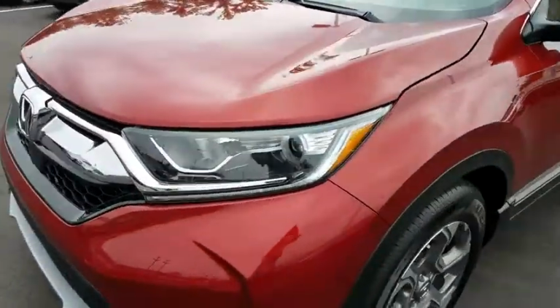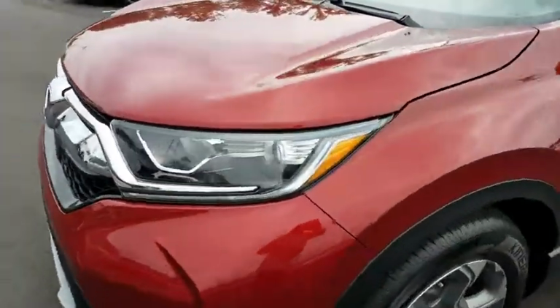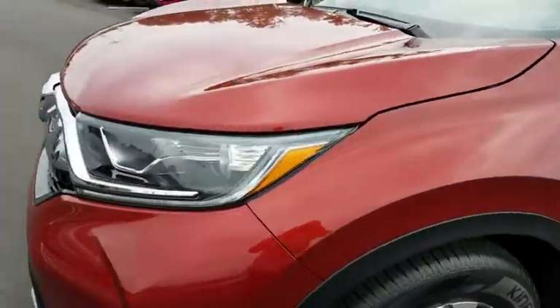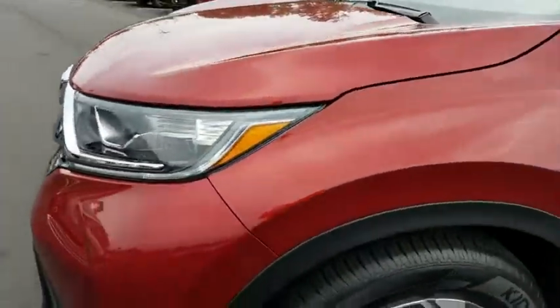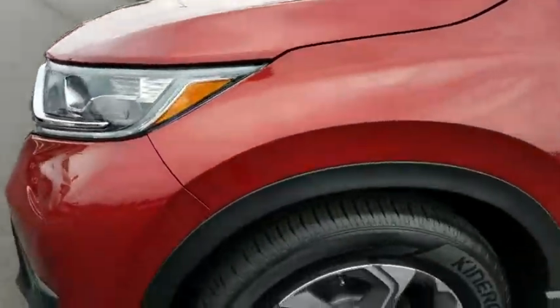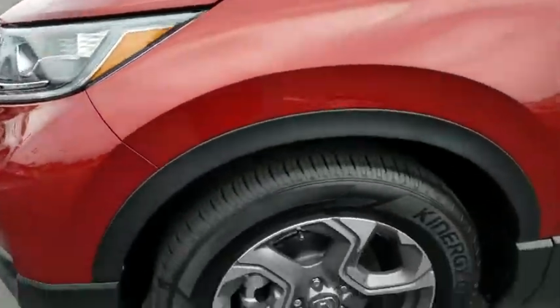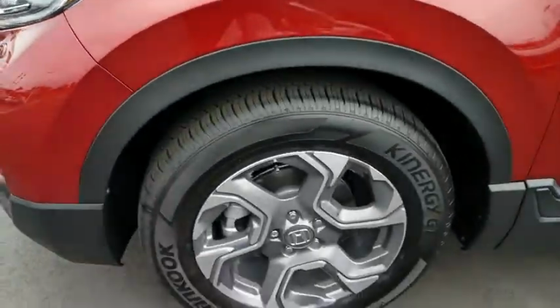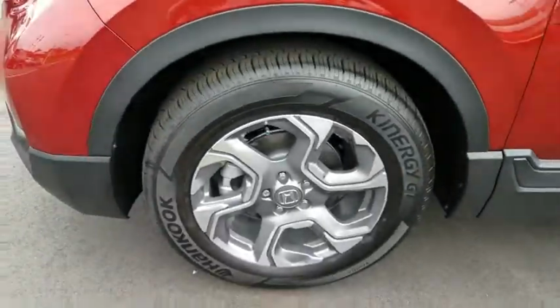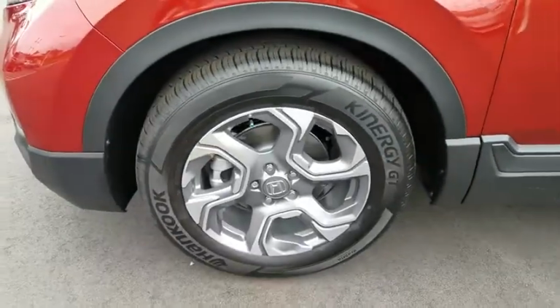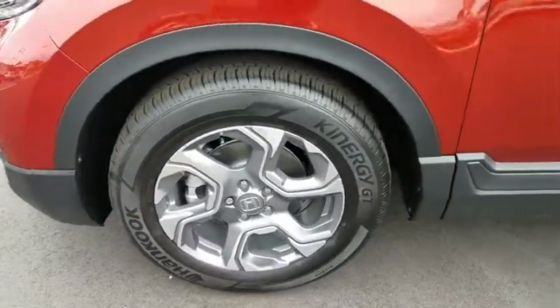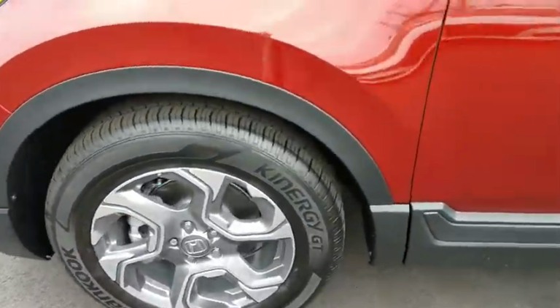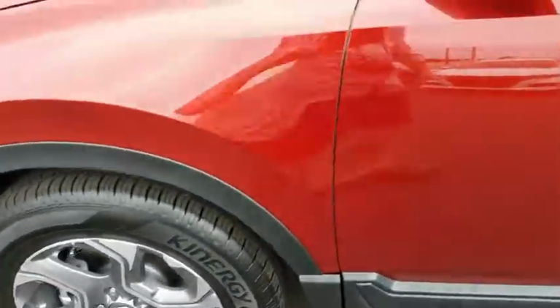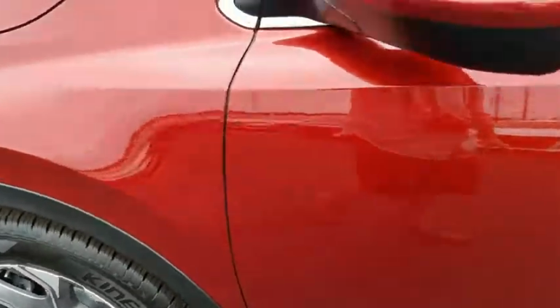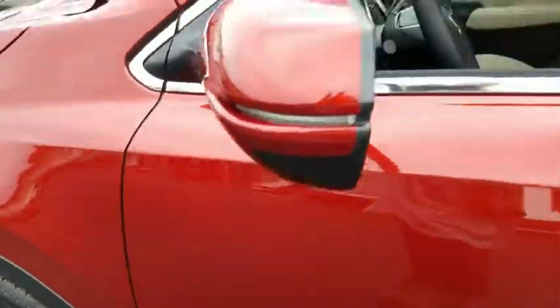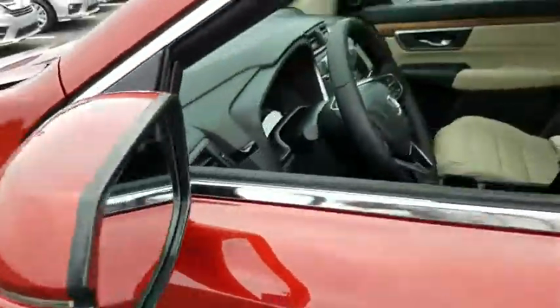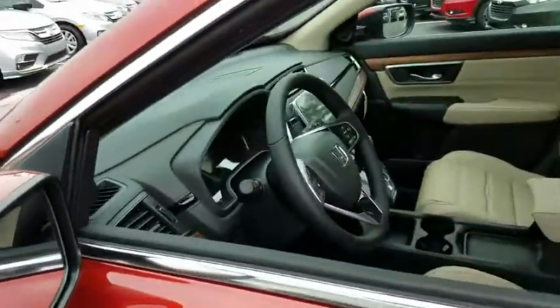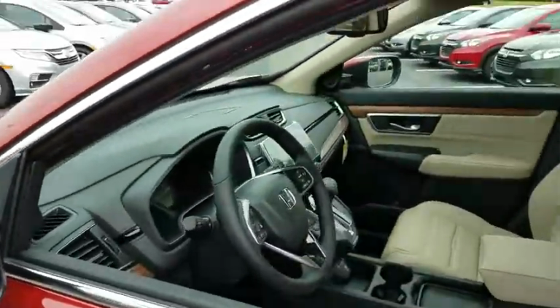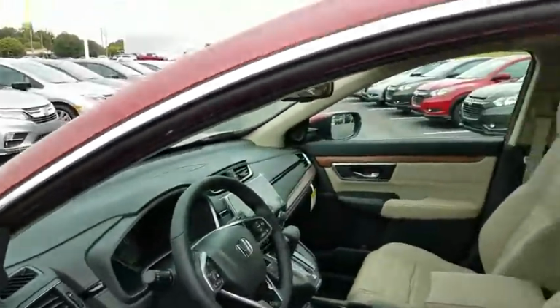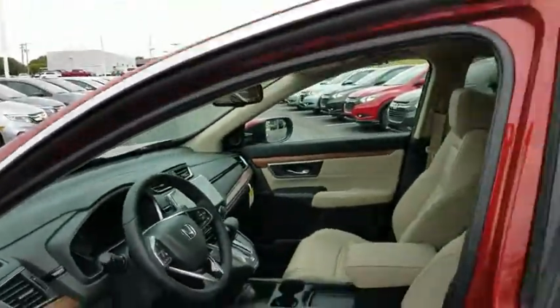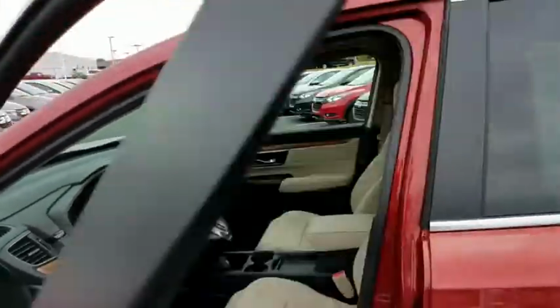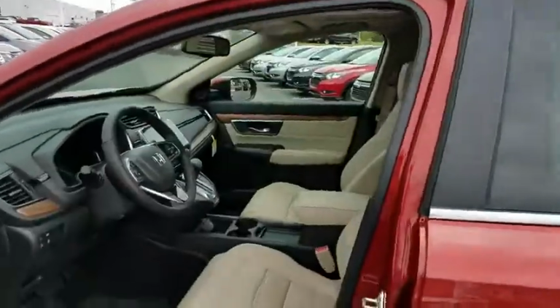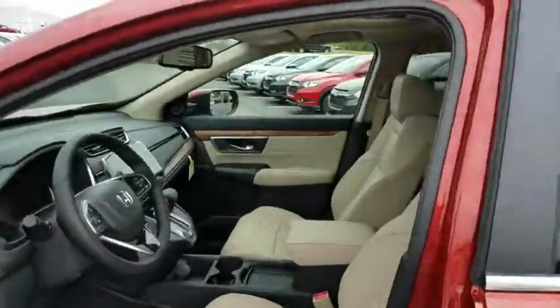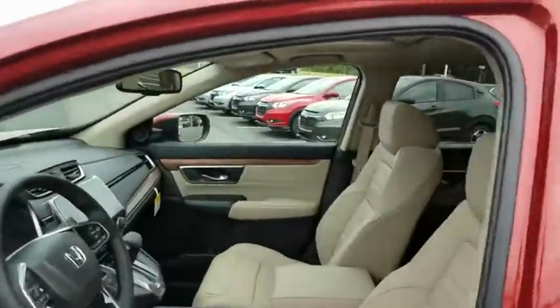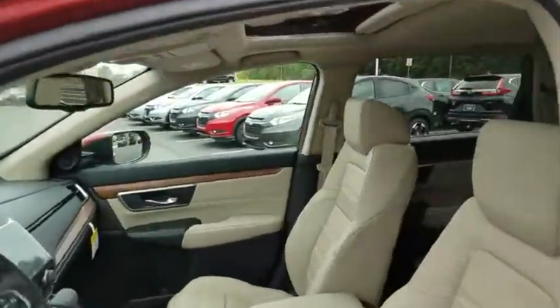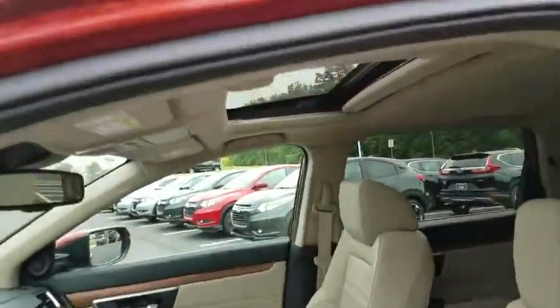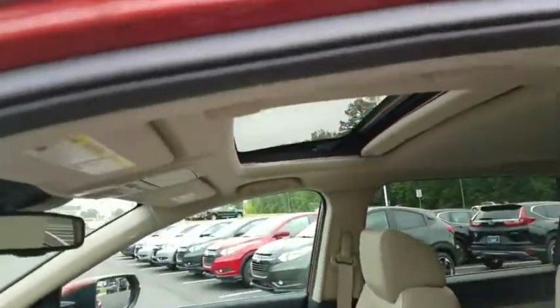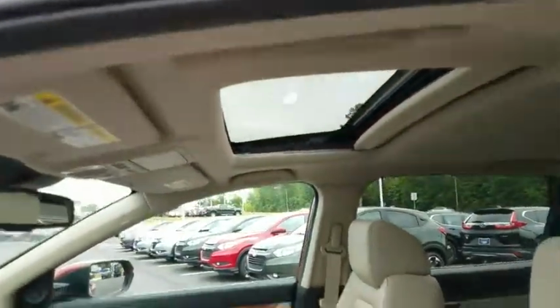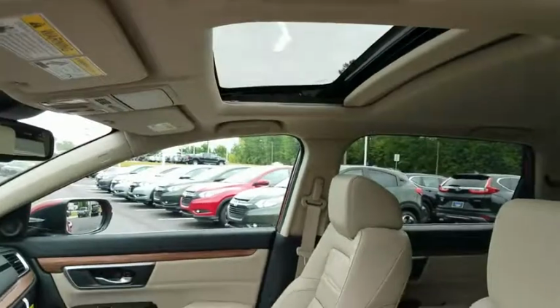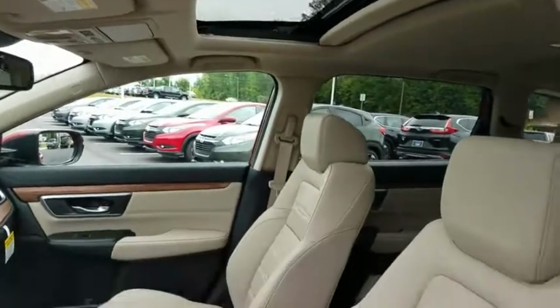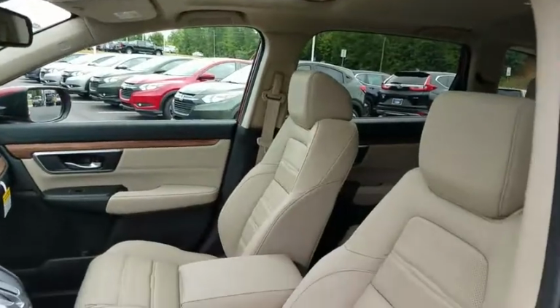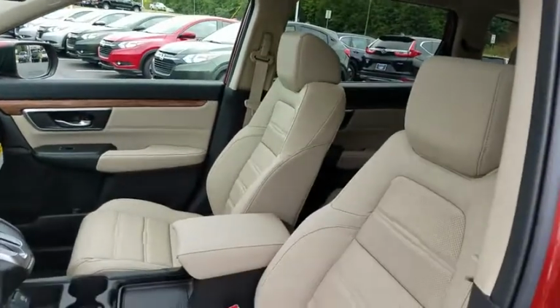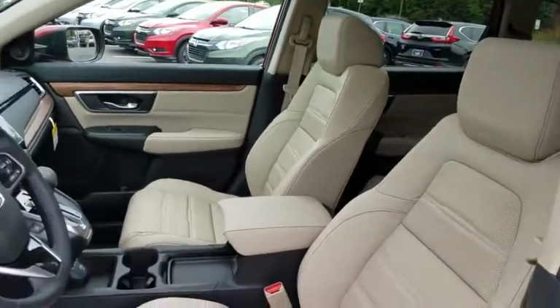Front floor mat, ABS four-wheel, four-wheel disc brakes, rear defrost, auto-off headlights, universal garage door opener, front-wheel drive. Come see the car for yourself.